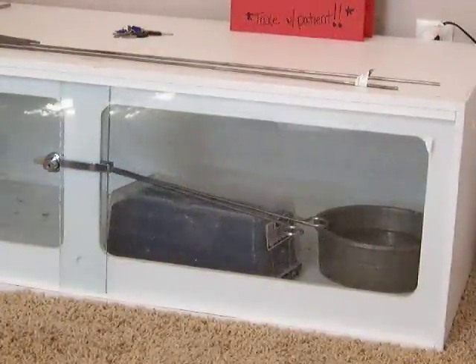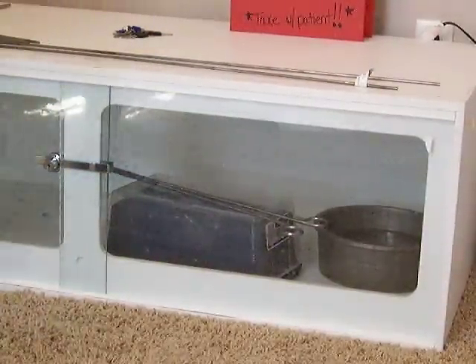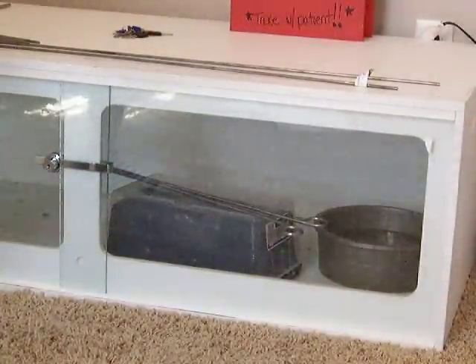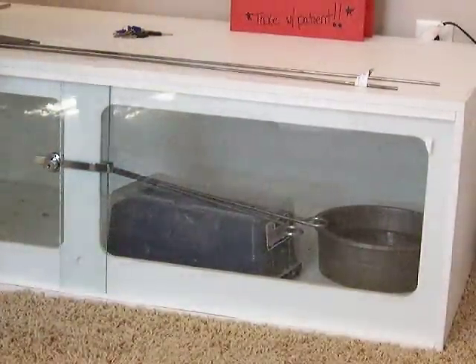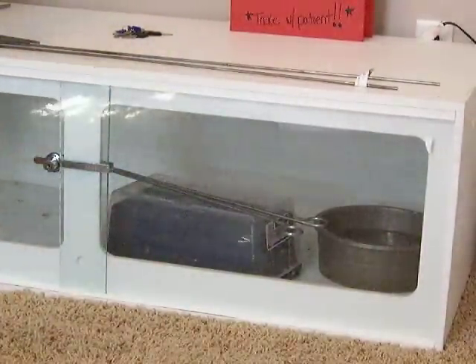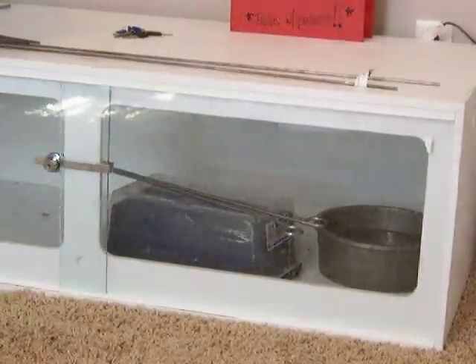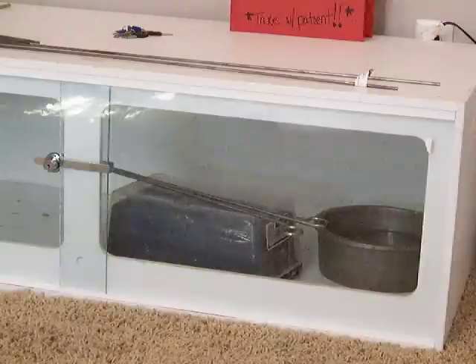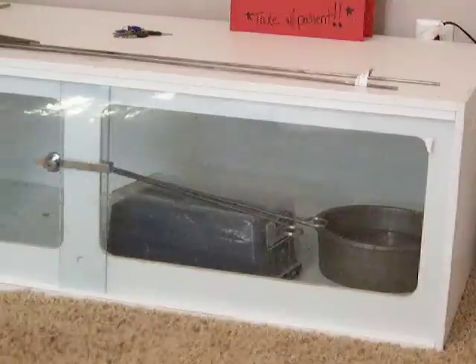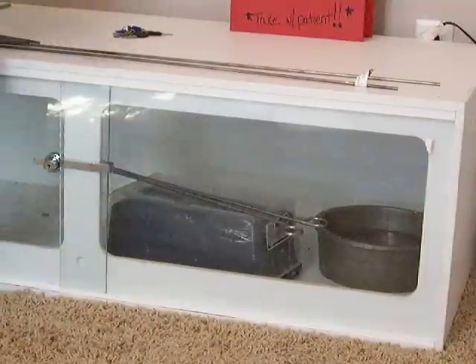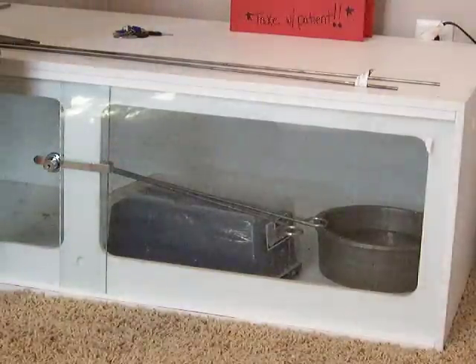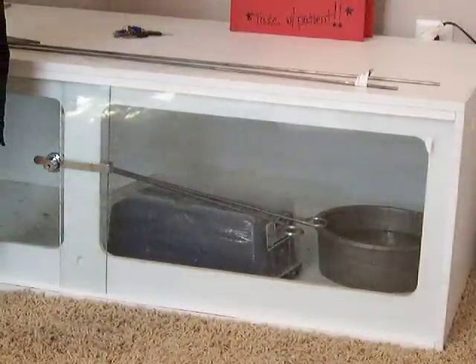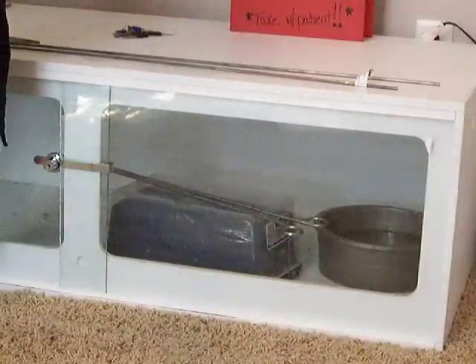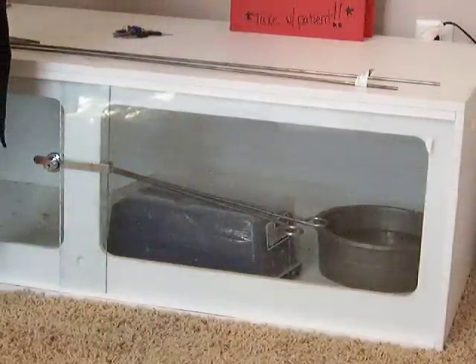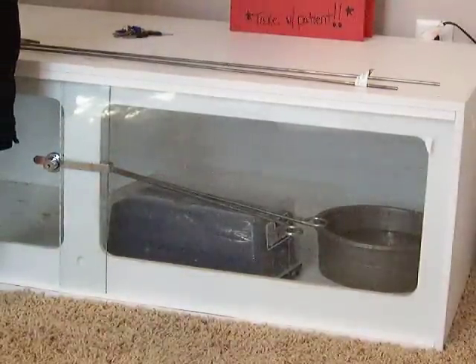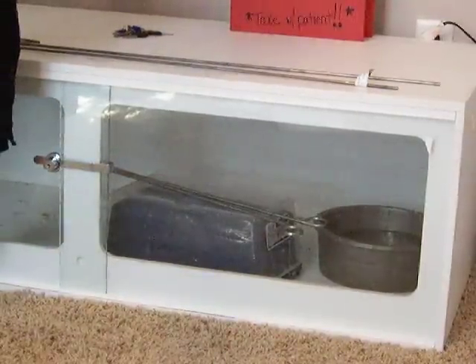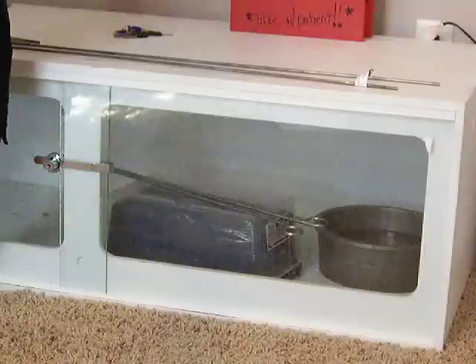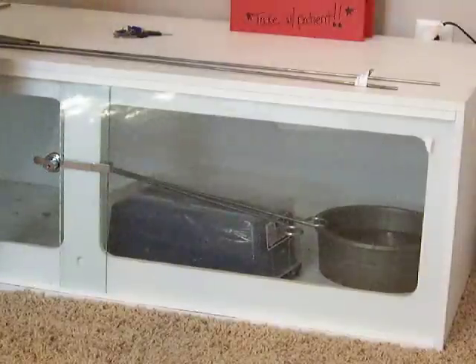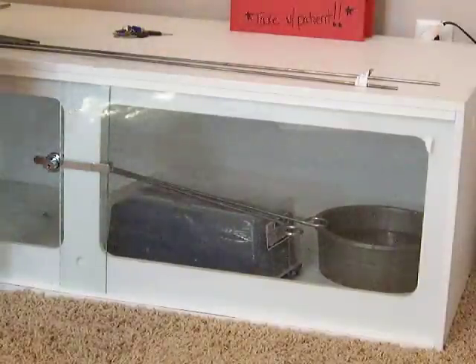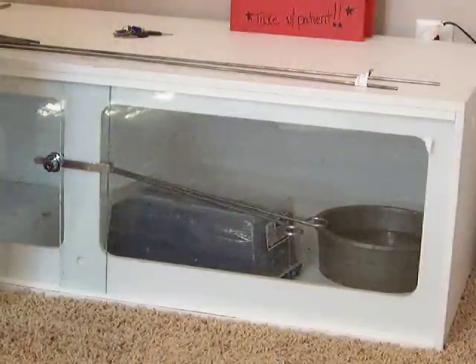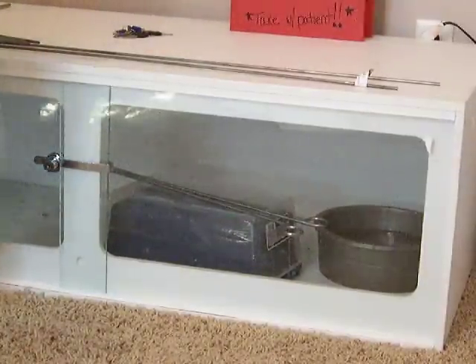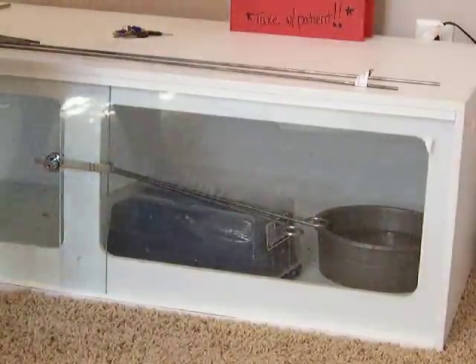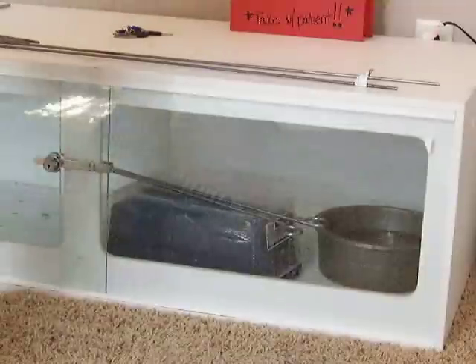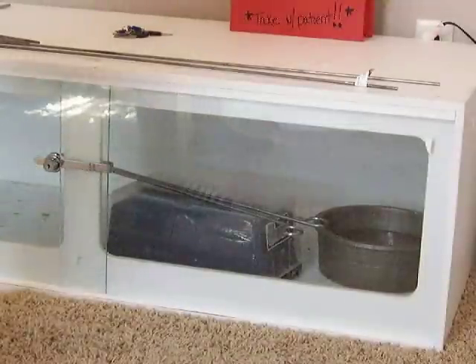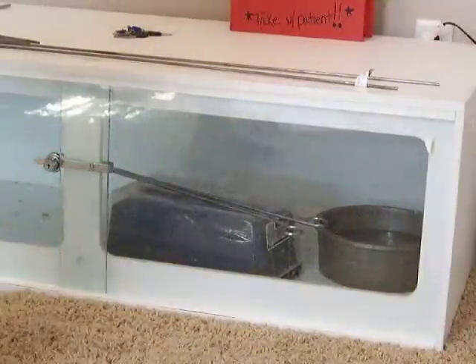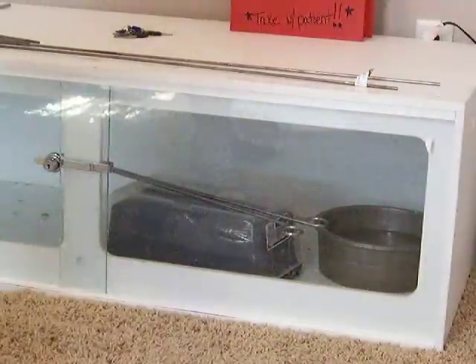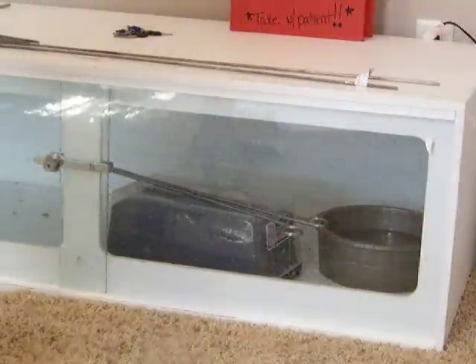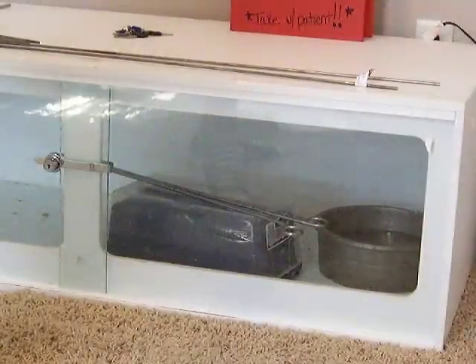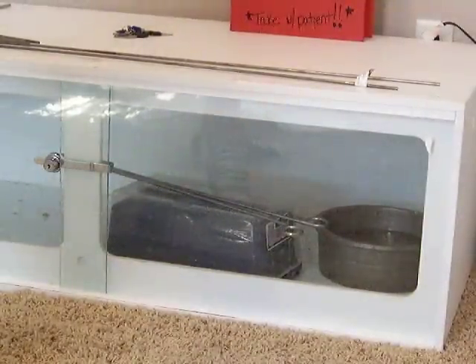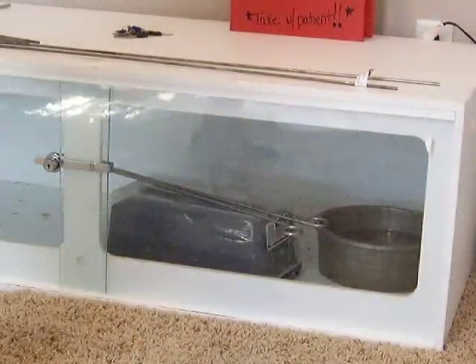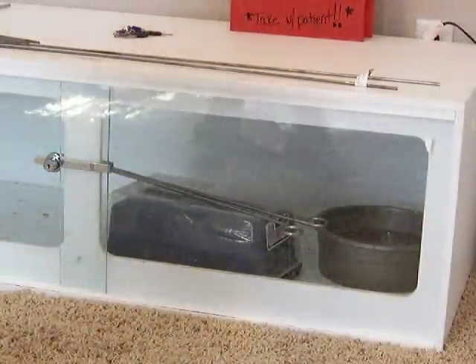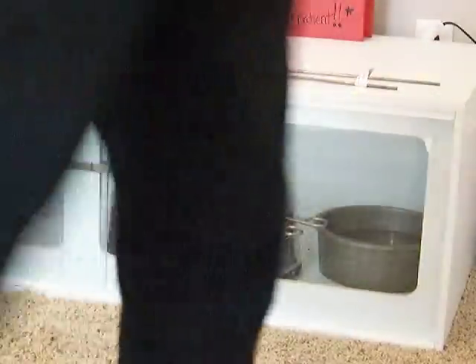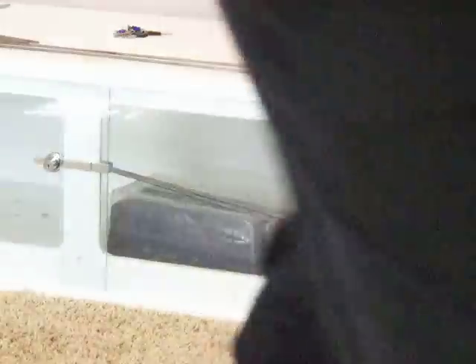I'm going to work on this and then come back and do a second series, which will be the chloracus. I also have a nice cup viper that we'll be boxing up, so tune back in and check them out. Thanks for watching.